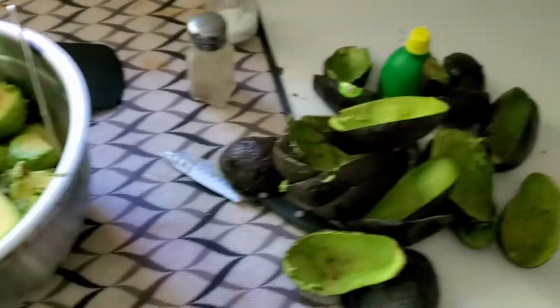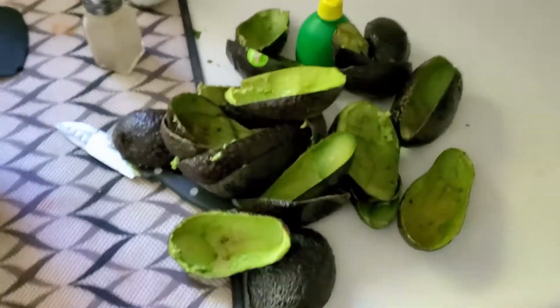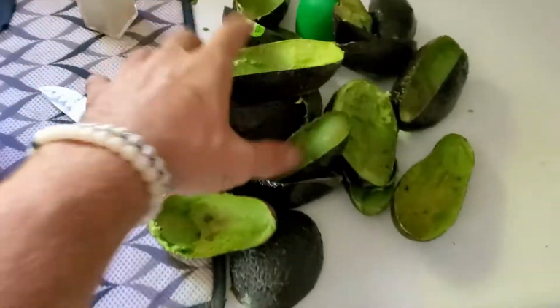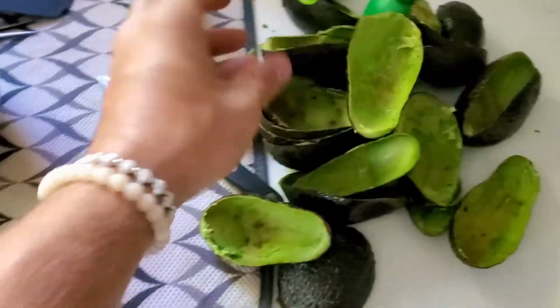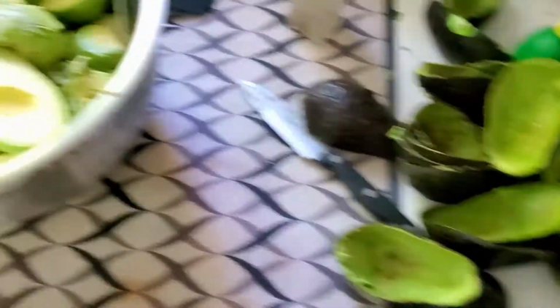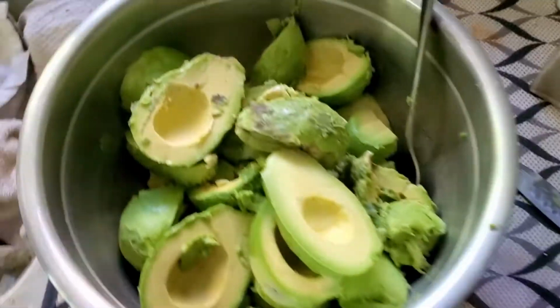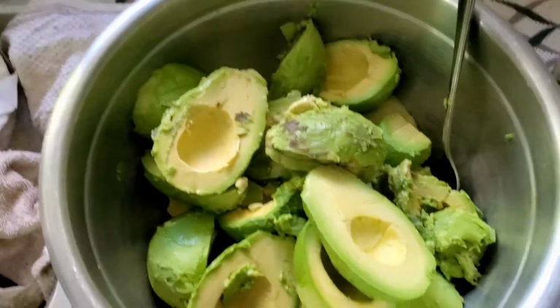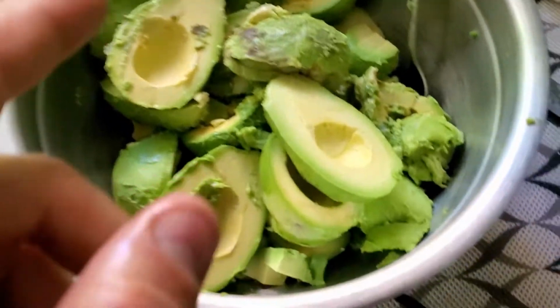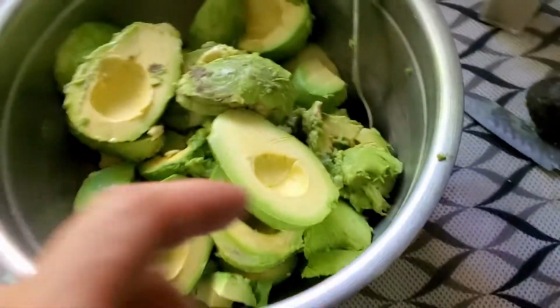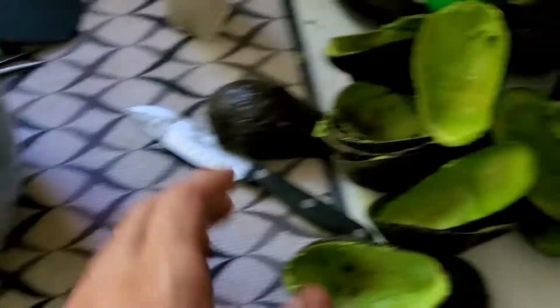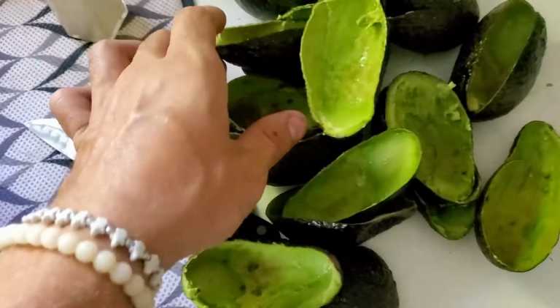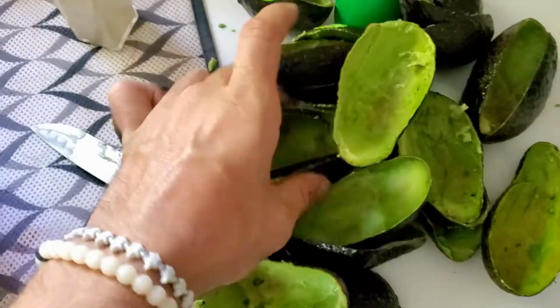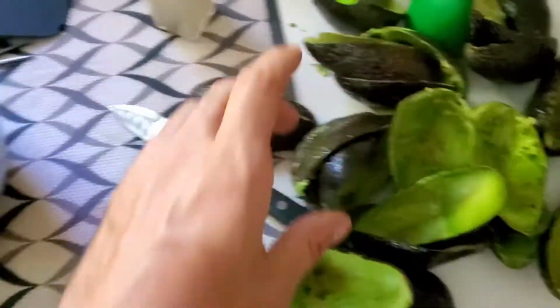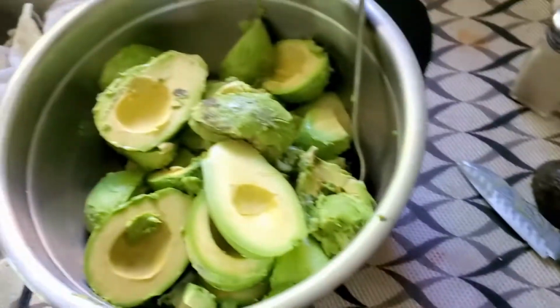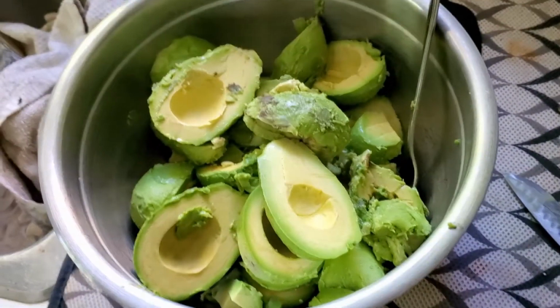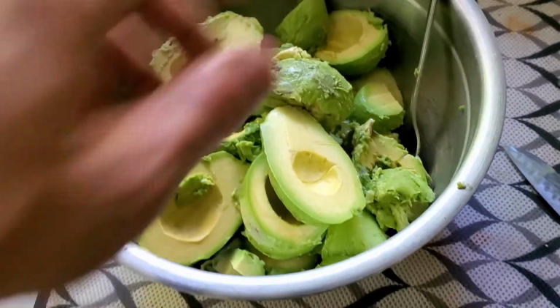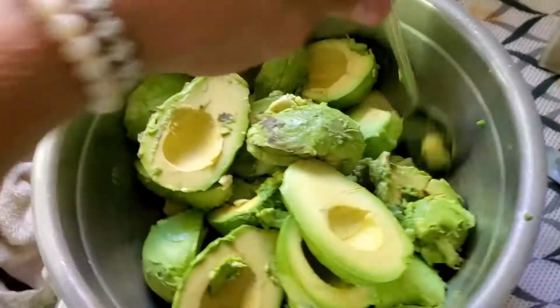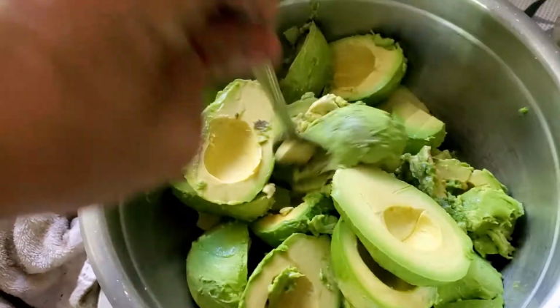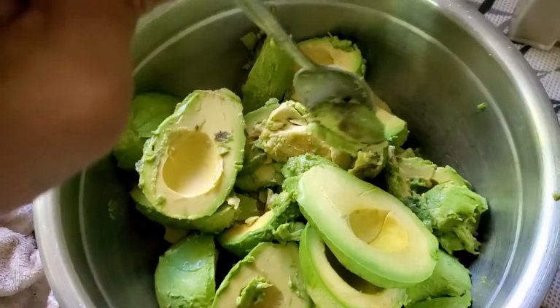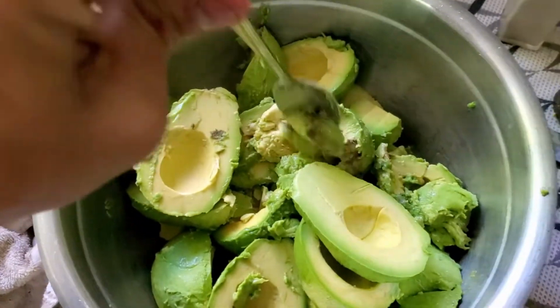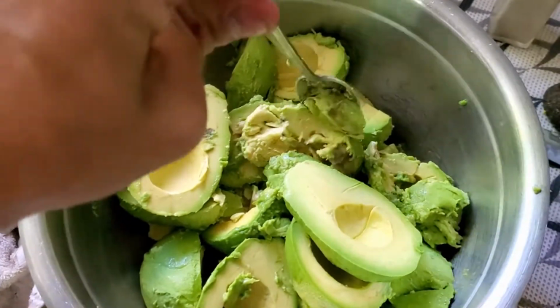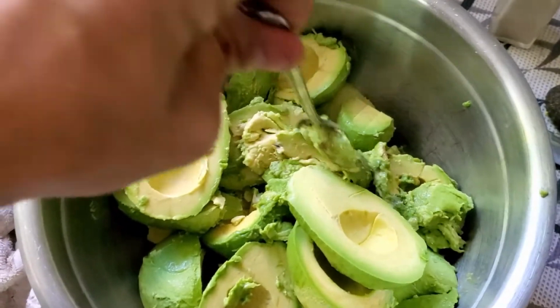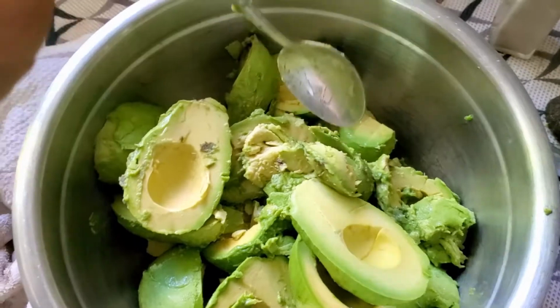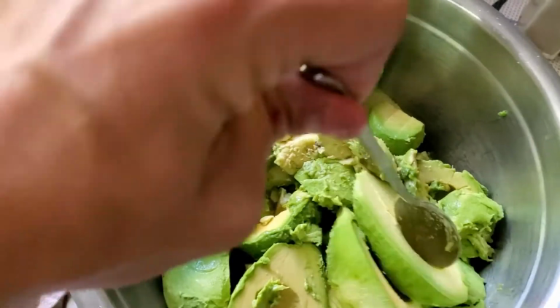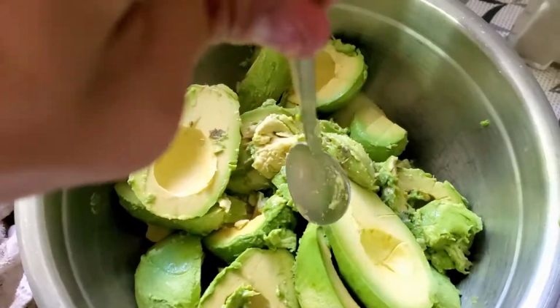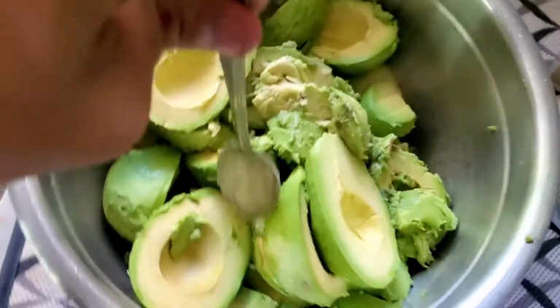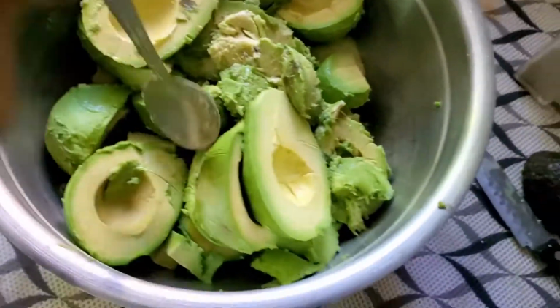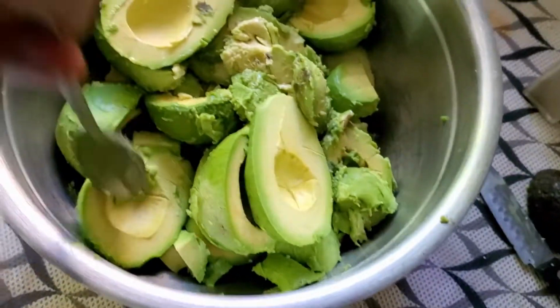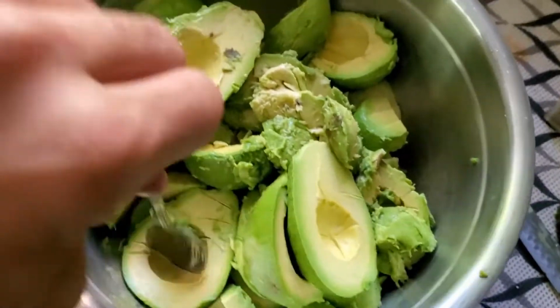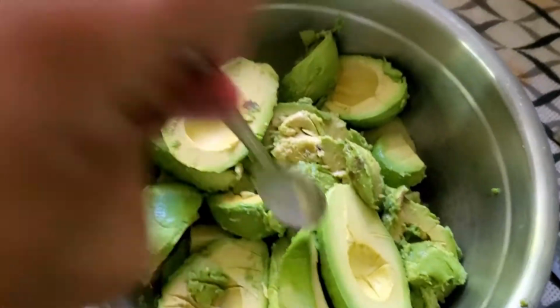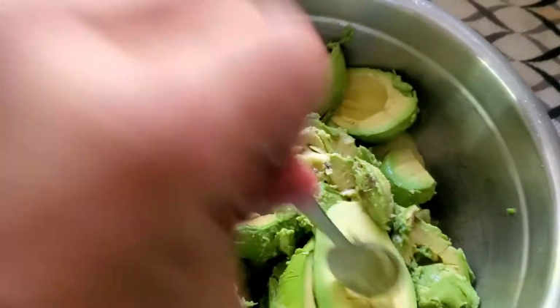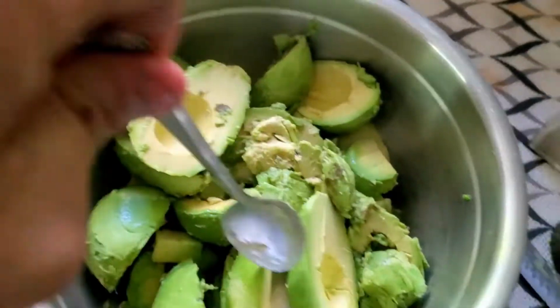Okay, after you've got all your avocados in the bowl — I usually don't make this much but I love myself some guacamole. If you go to the store just before they're about to go bad, you can probably get them on sale too.